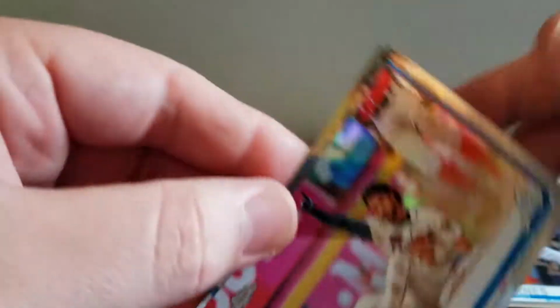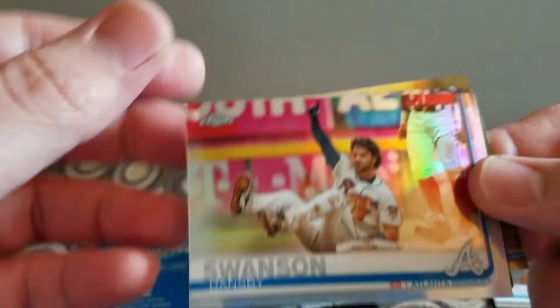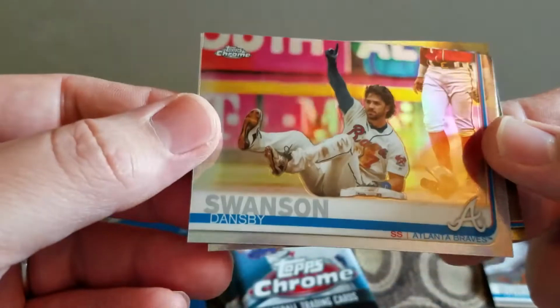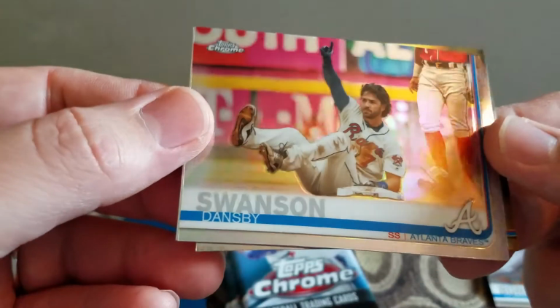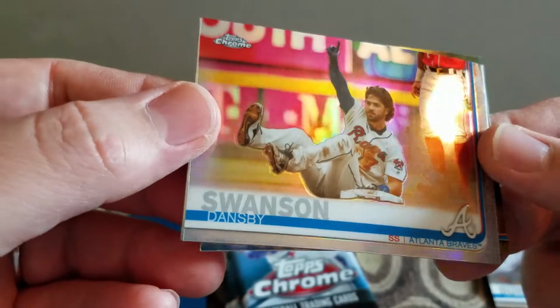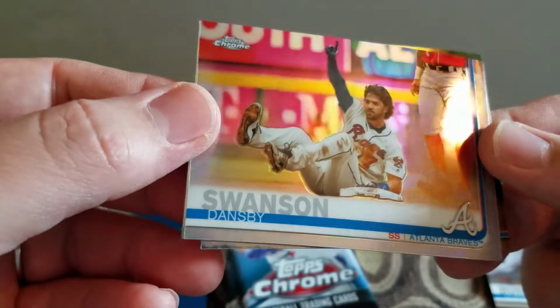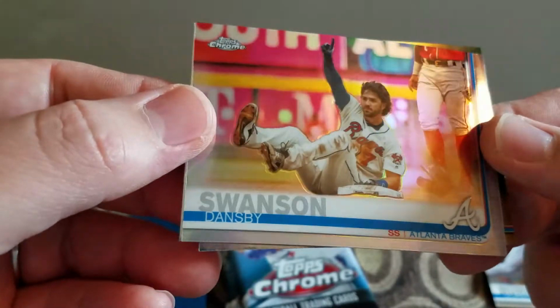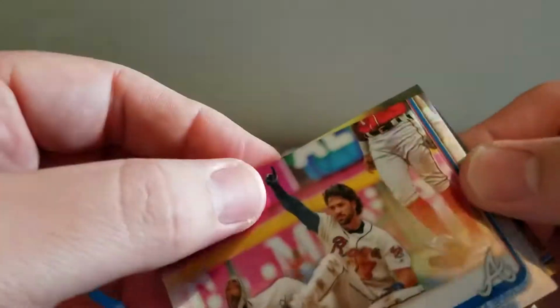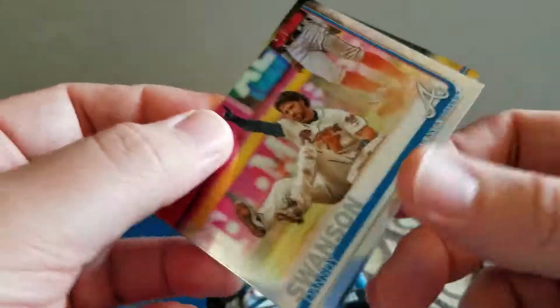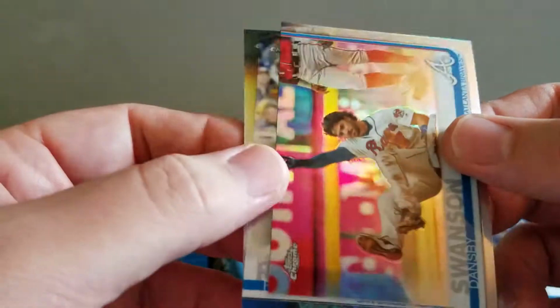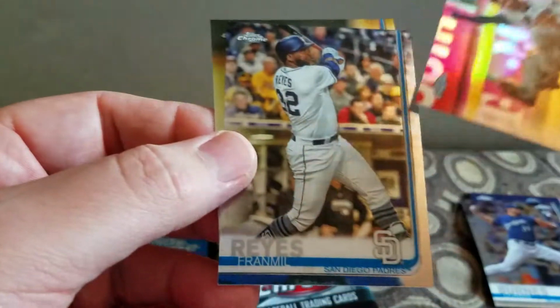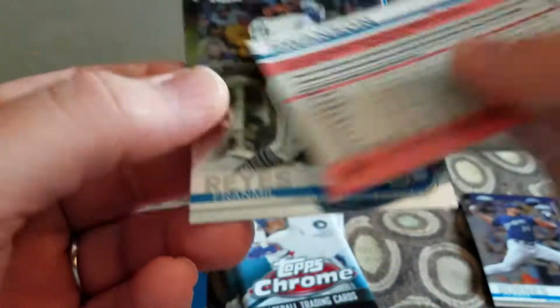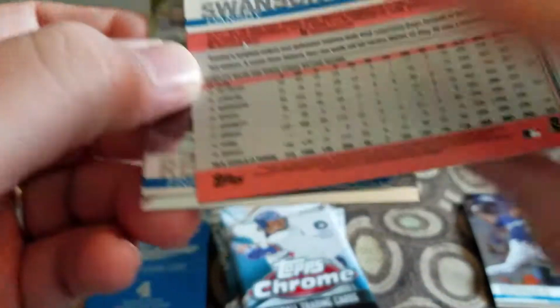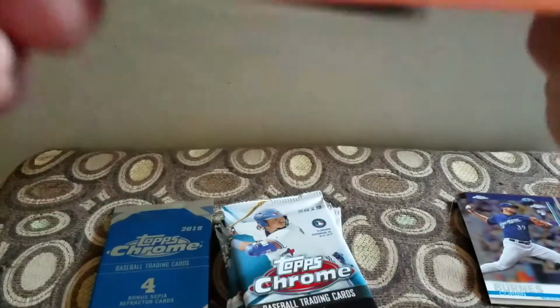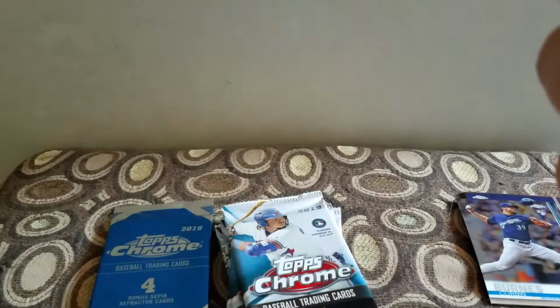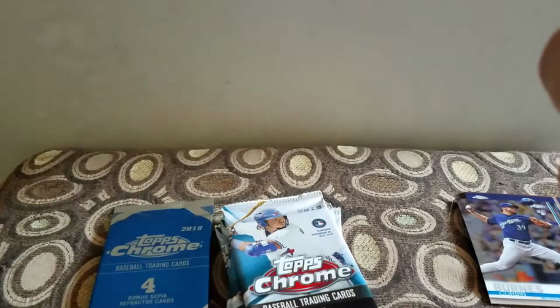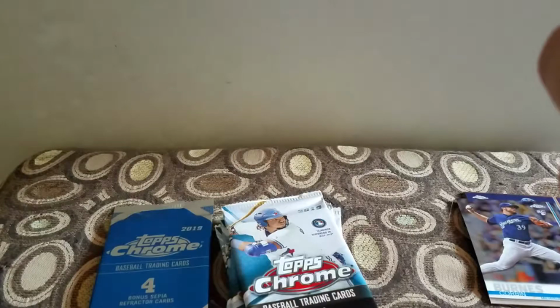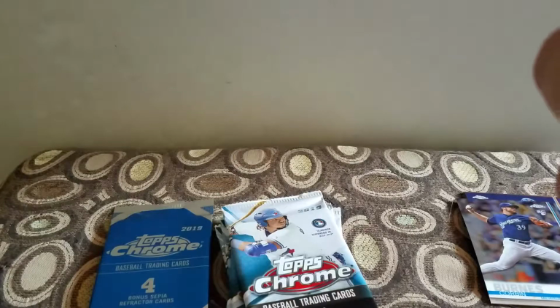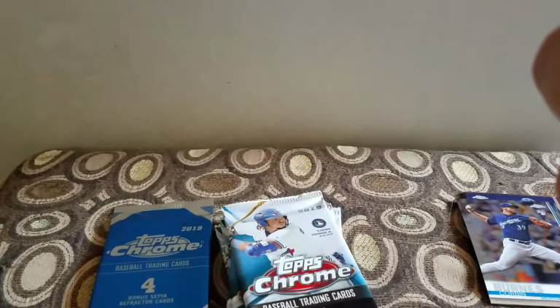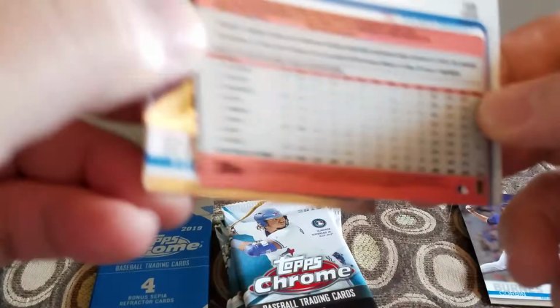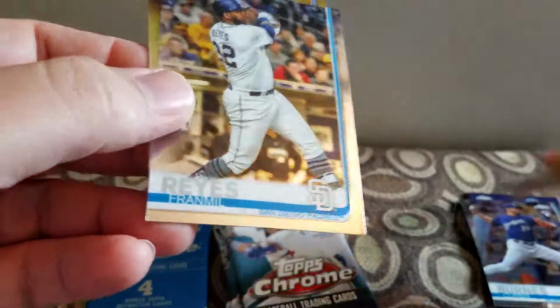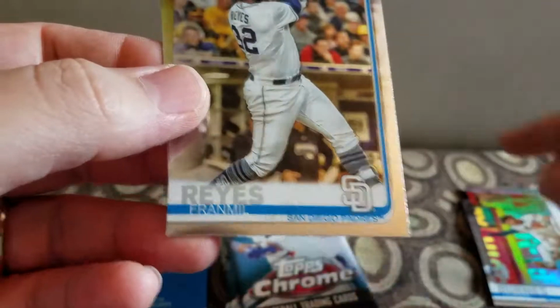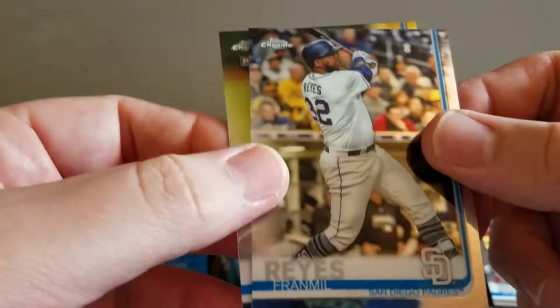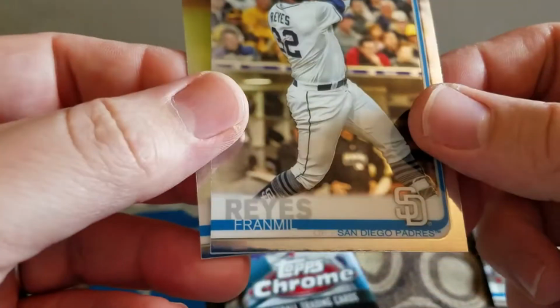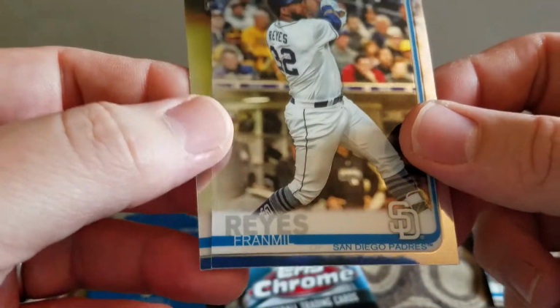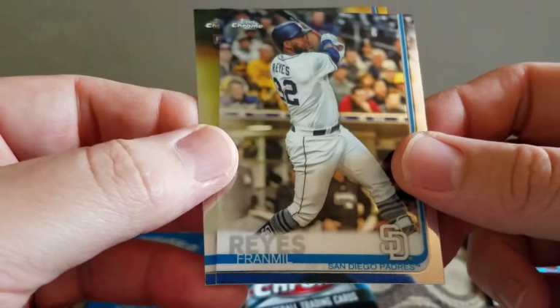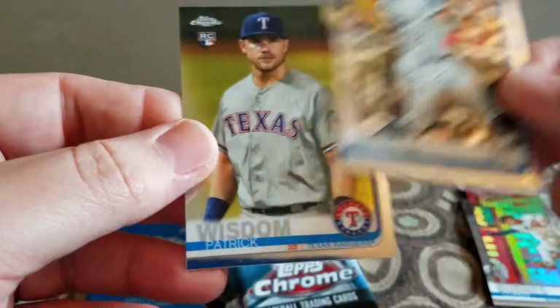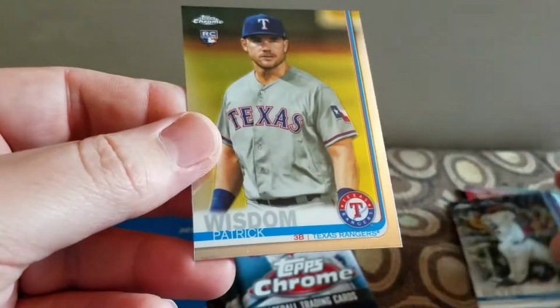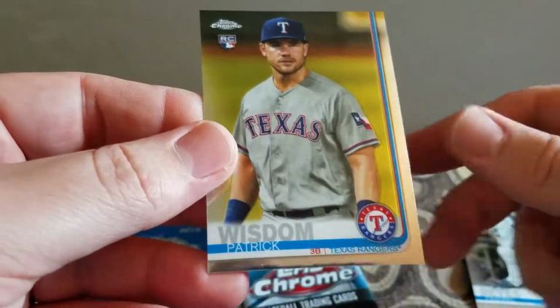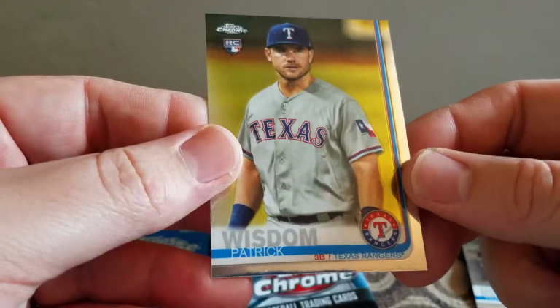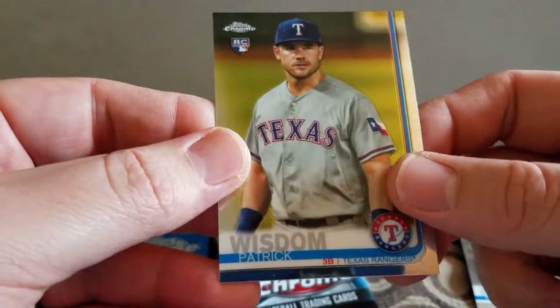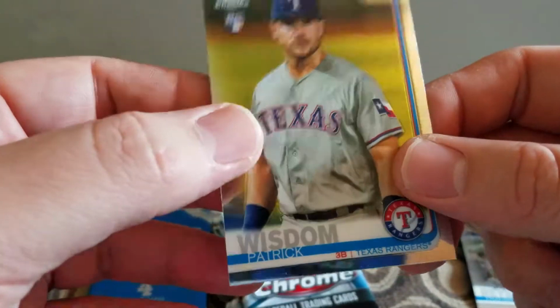I have a Swanson refractor — I don't know if that's the short print or not, I don't think it is. I have a Reyes and a Patrick Wisdom rookie.